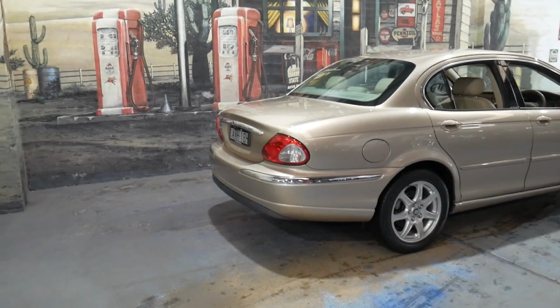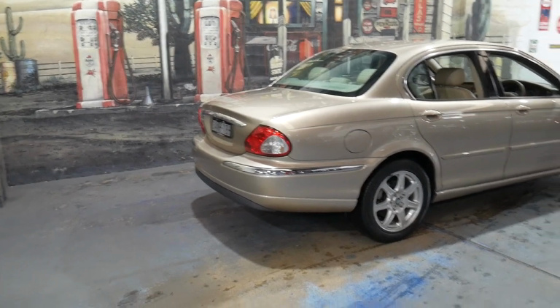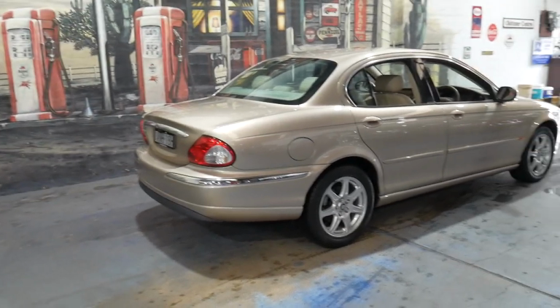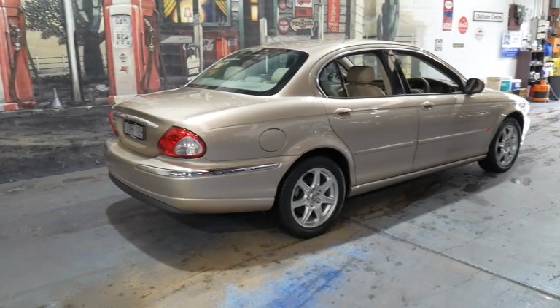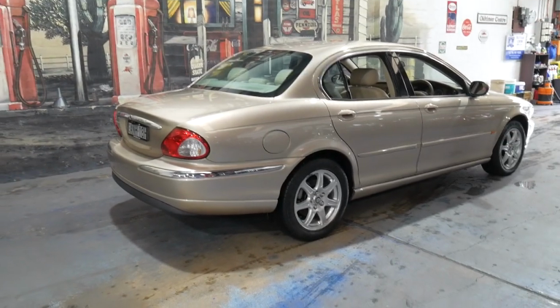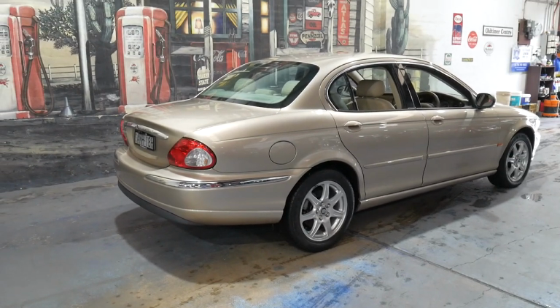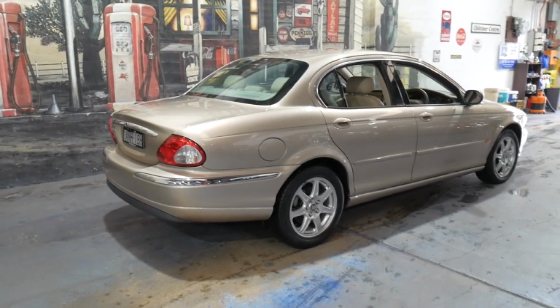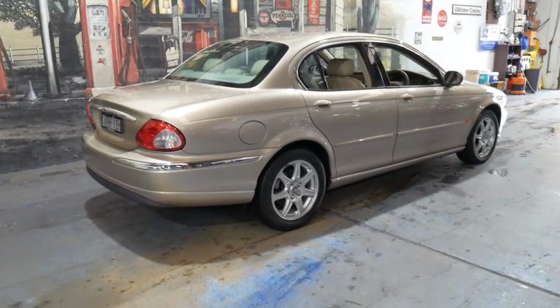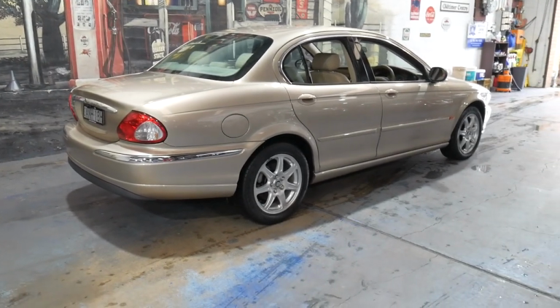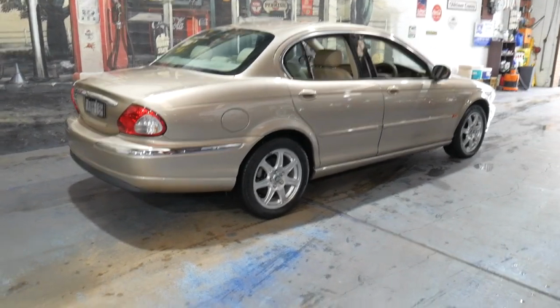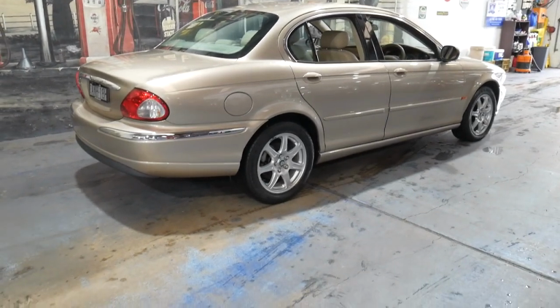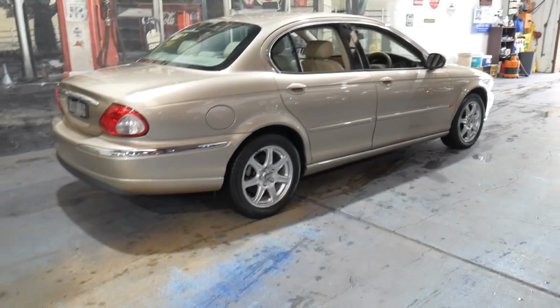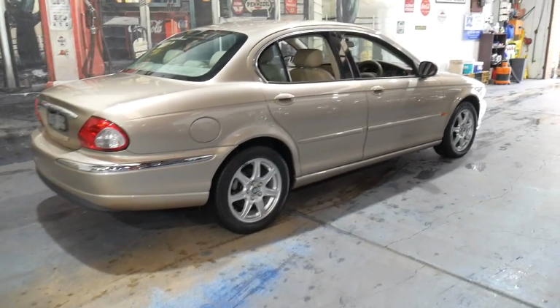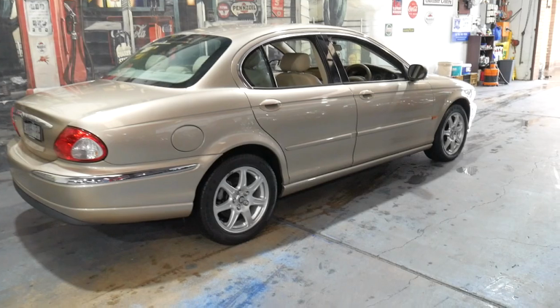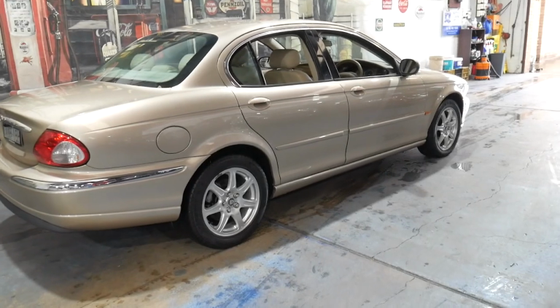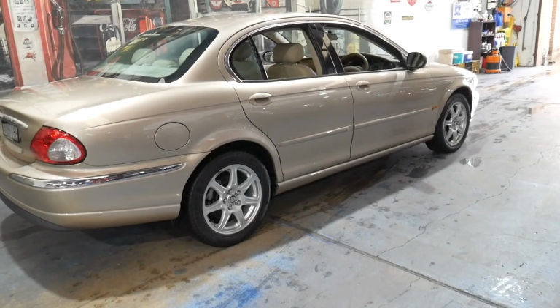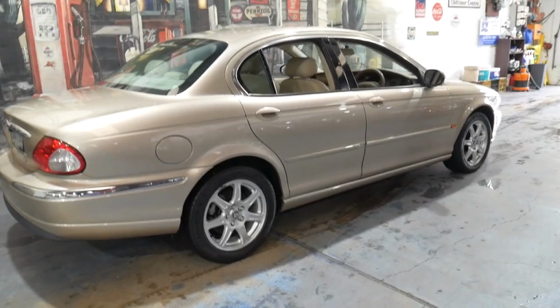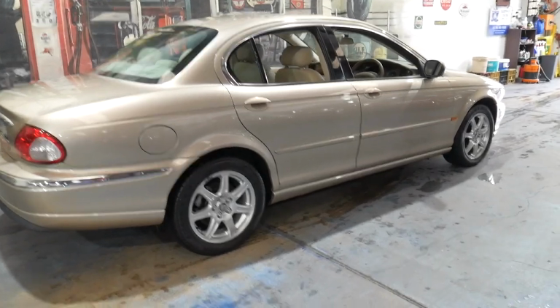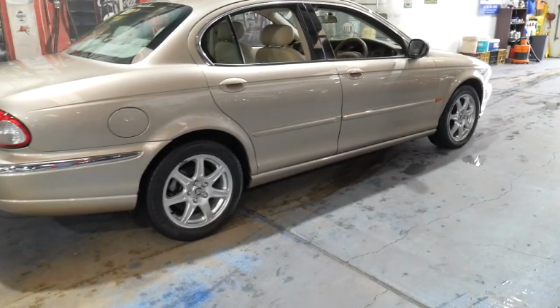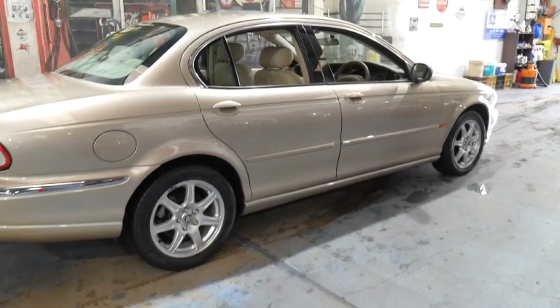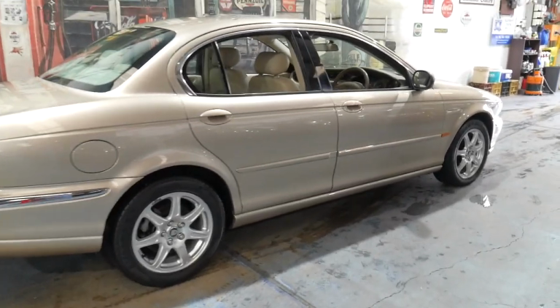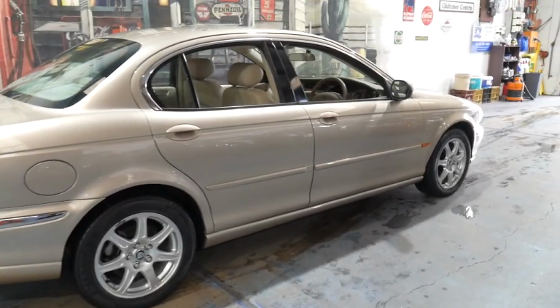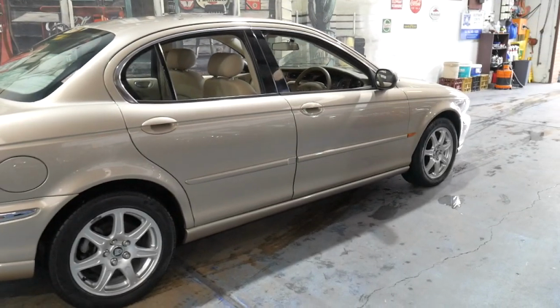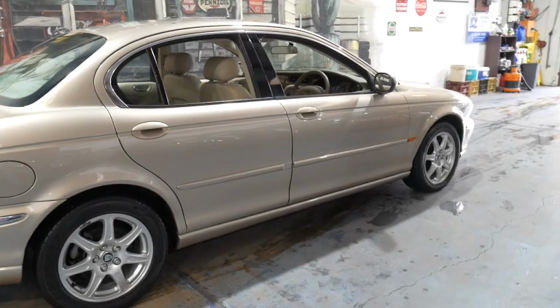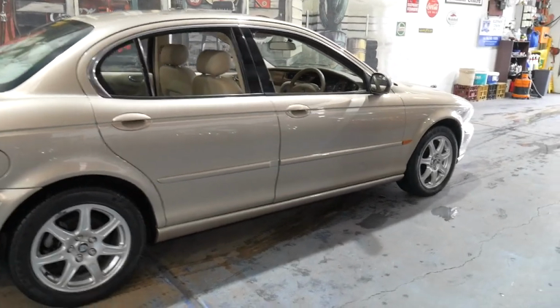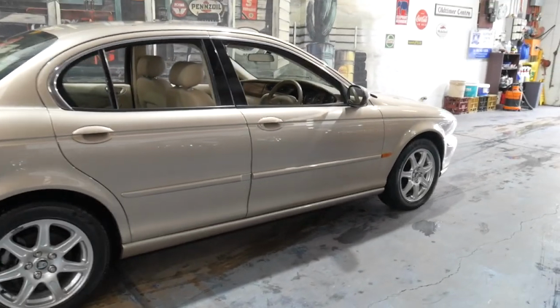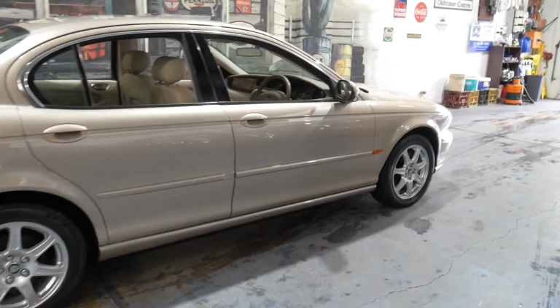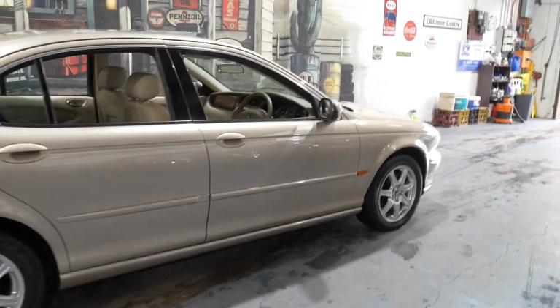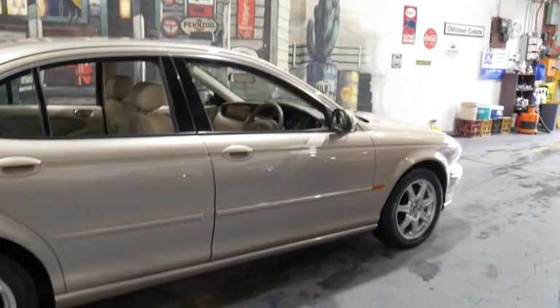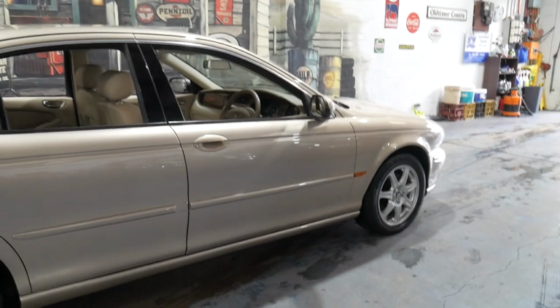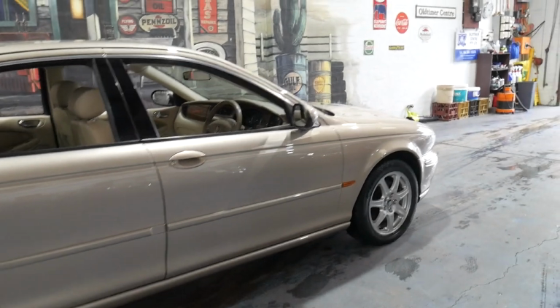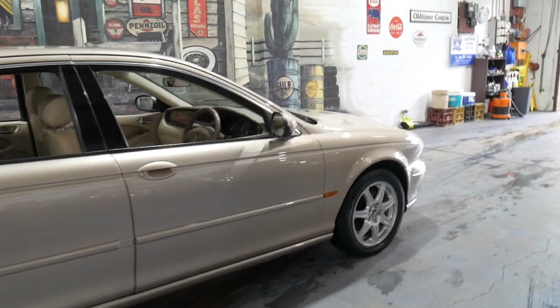If you have any specific questions about the car you can always contact us. You can ask for me — I'm Phillip, I've driven the car. We're contactable on 956999, area code 02.